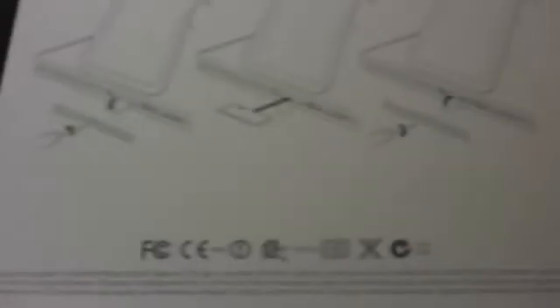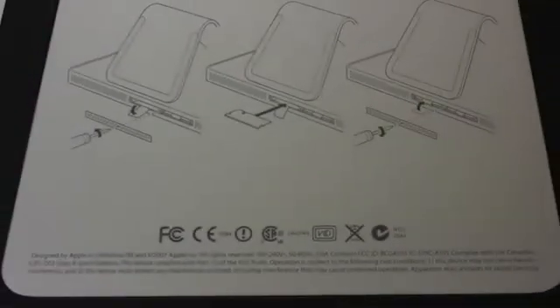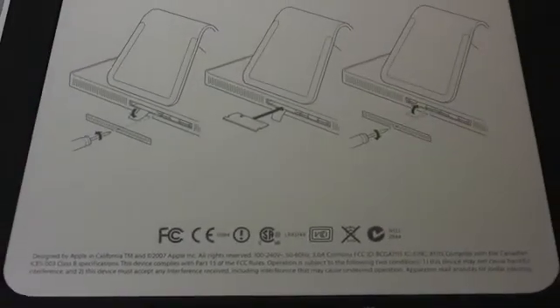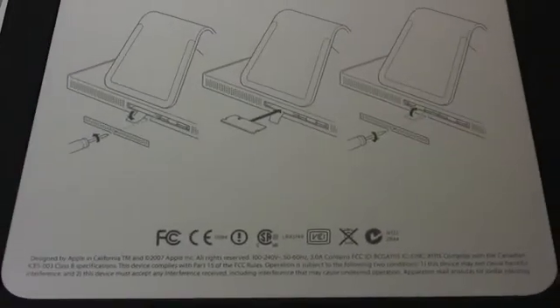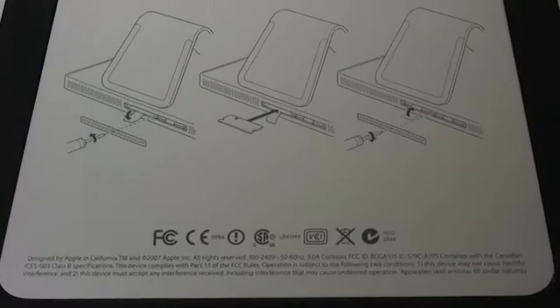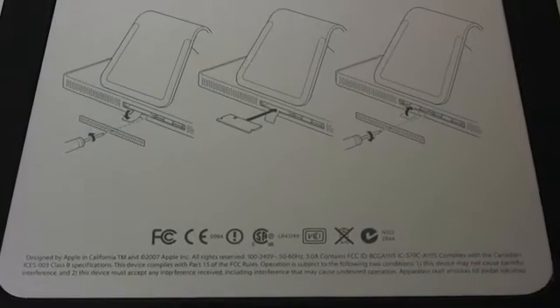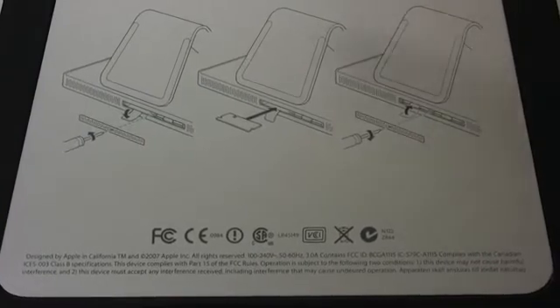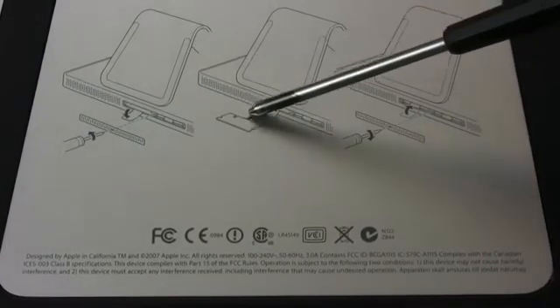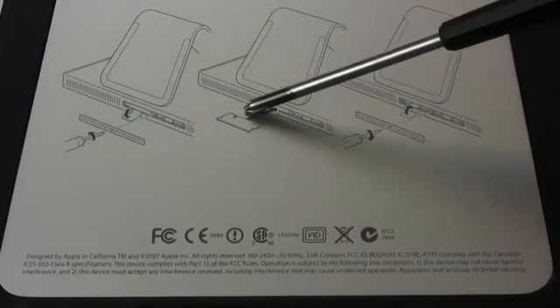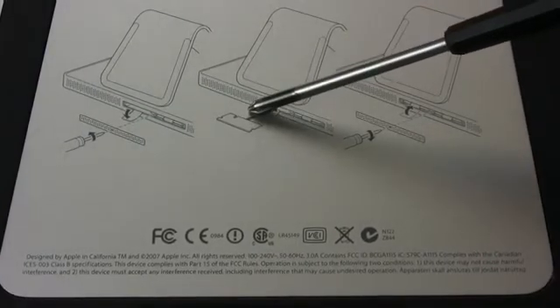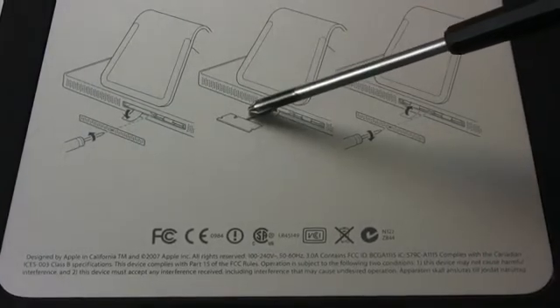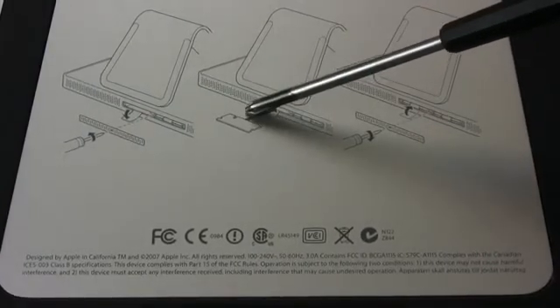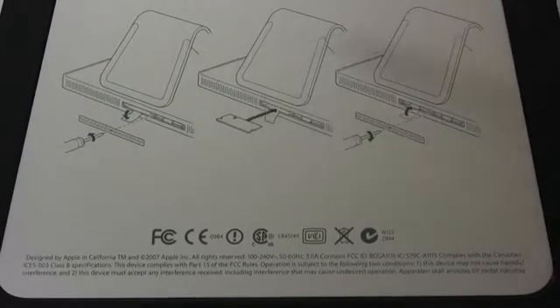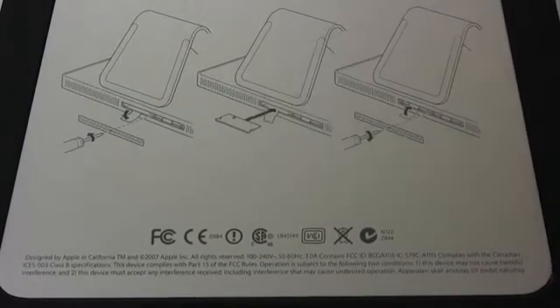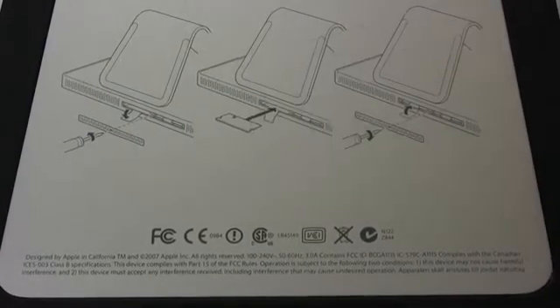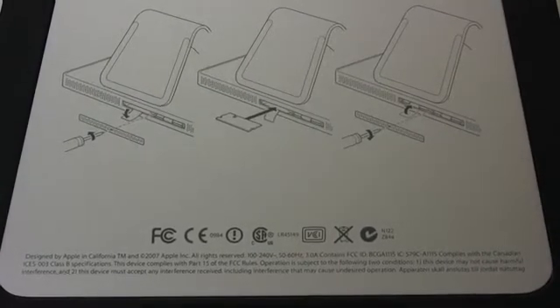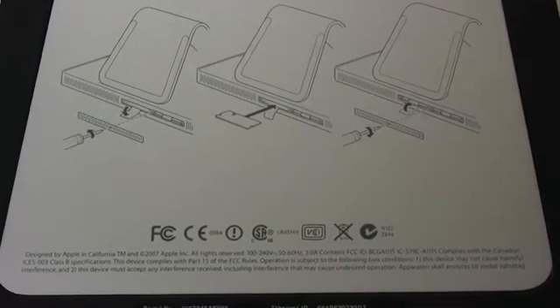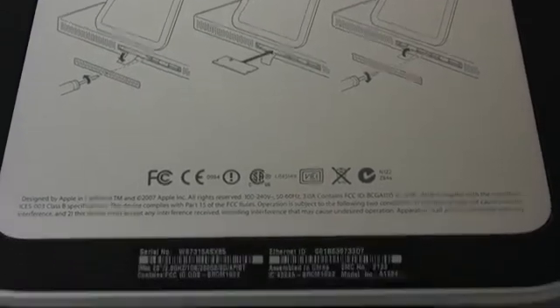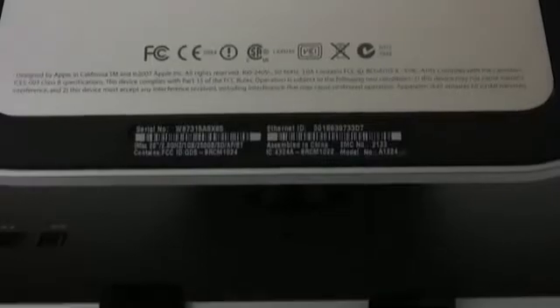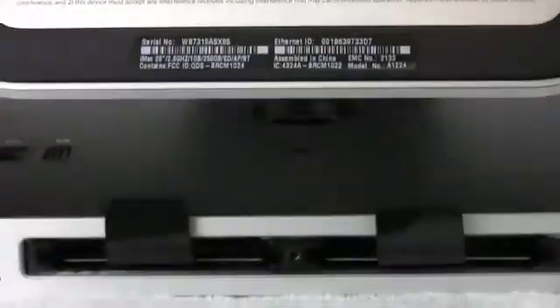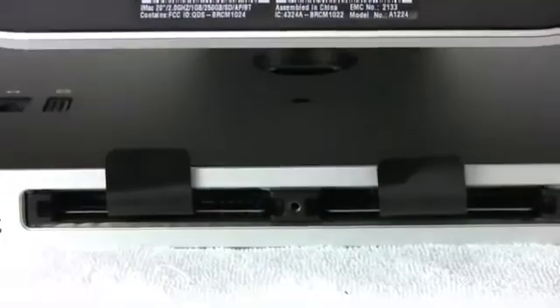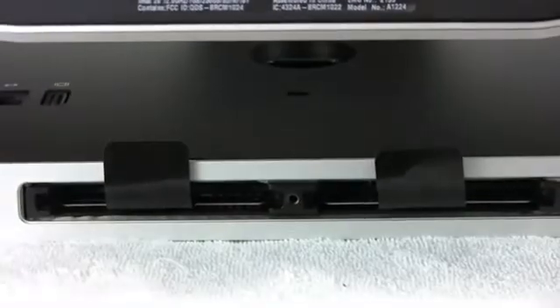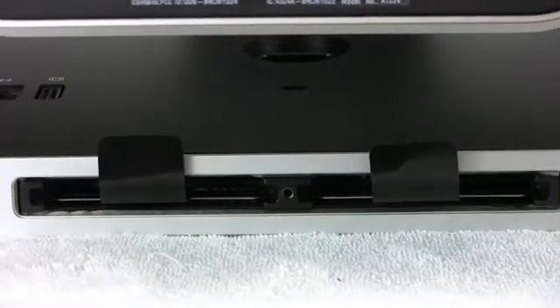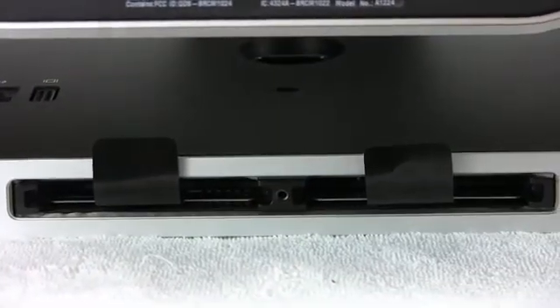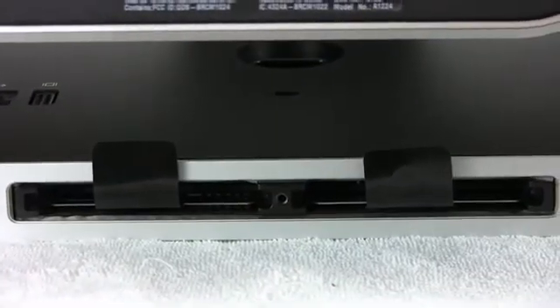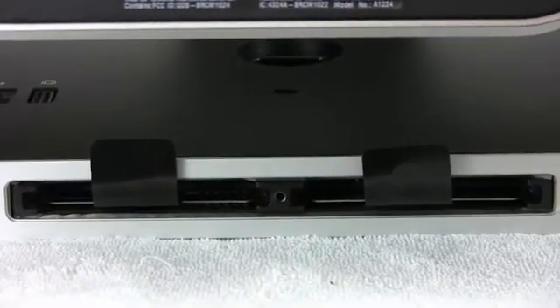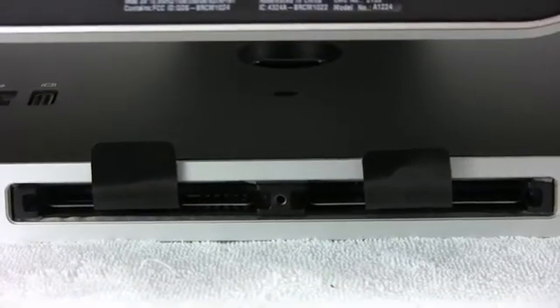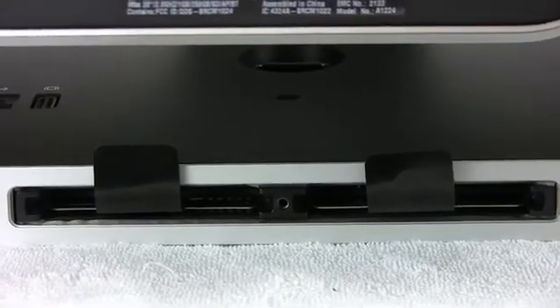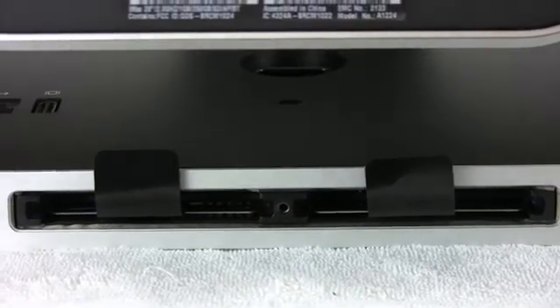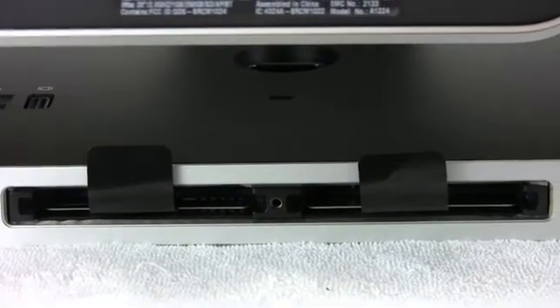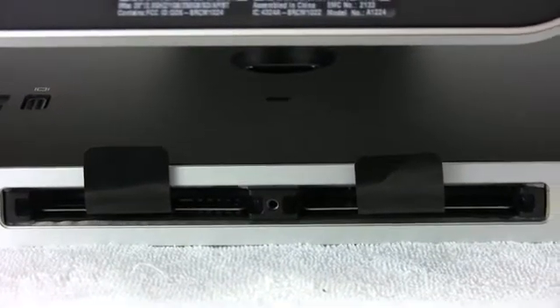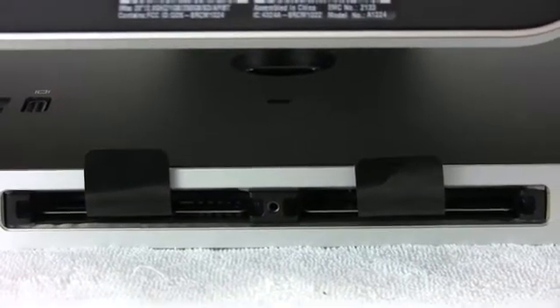If you look at the silkscreen on top, you can see right here that it does show the notch. So if you forget which way it goes, instead of struggling trying to put the memory in backwards, you can always refer to the silkscreen.